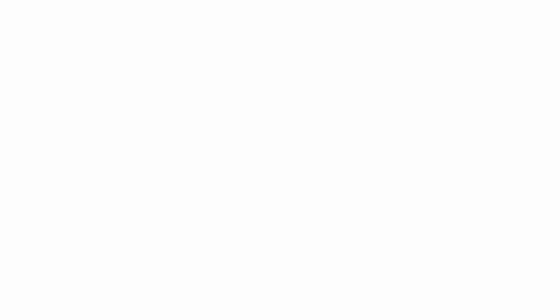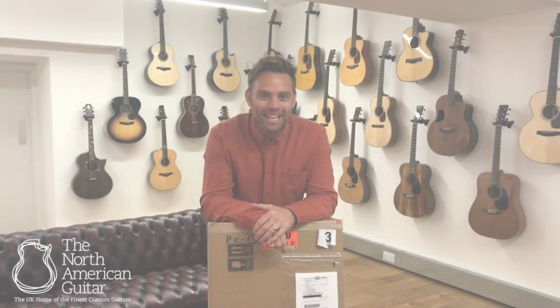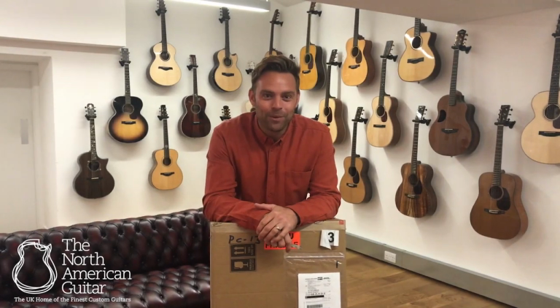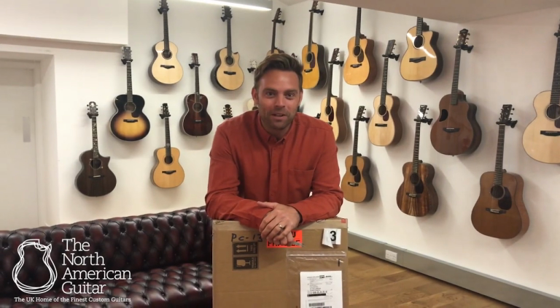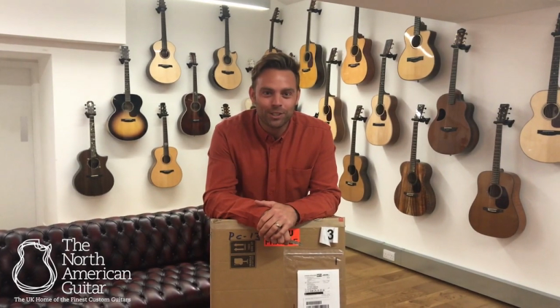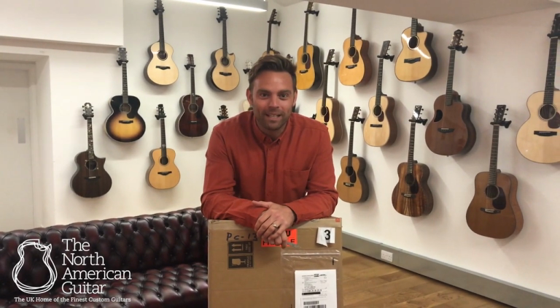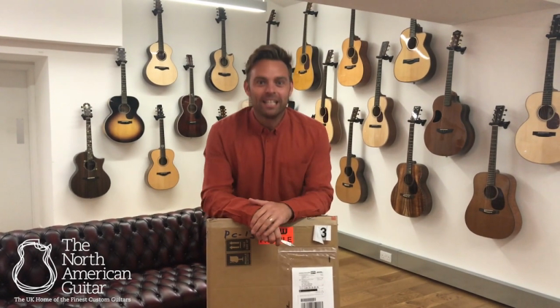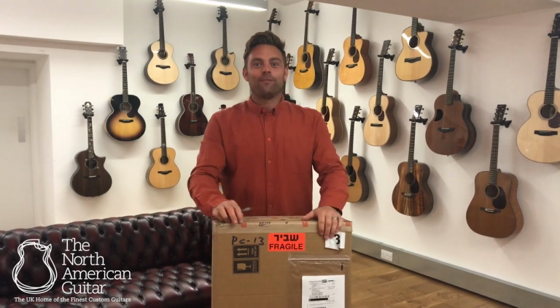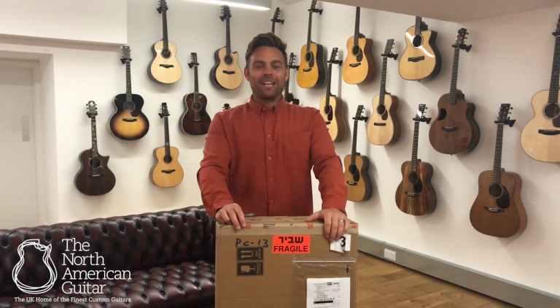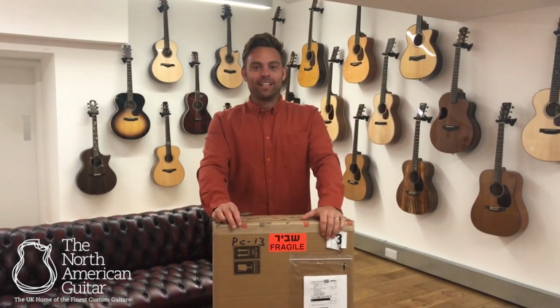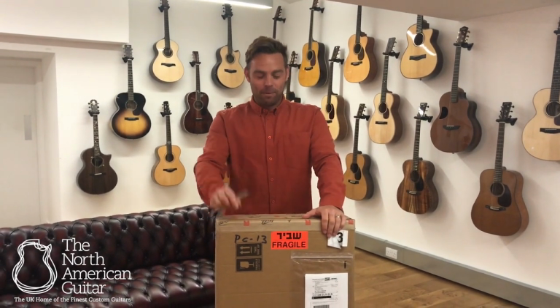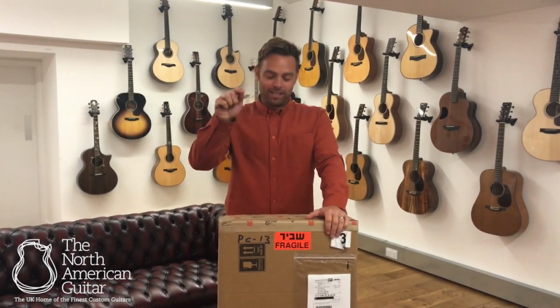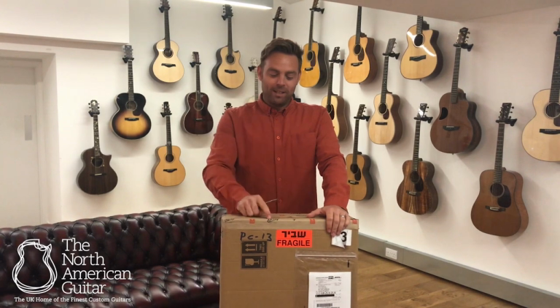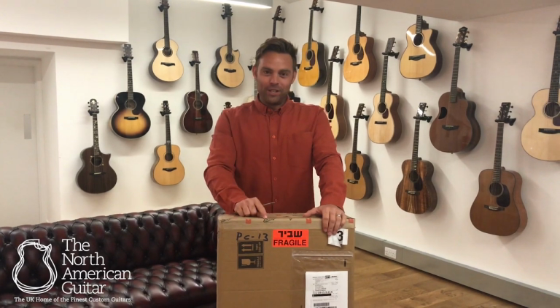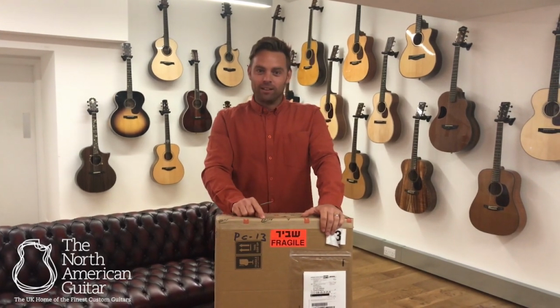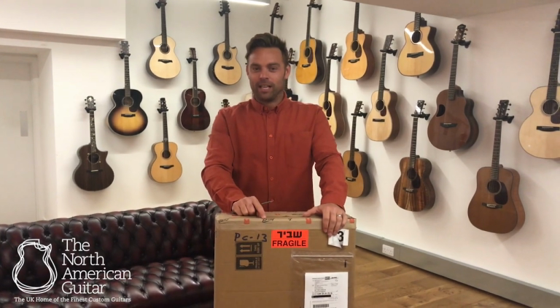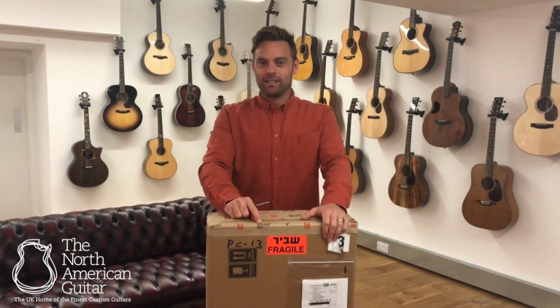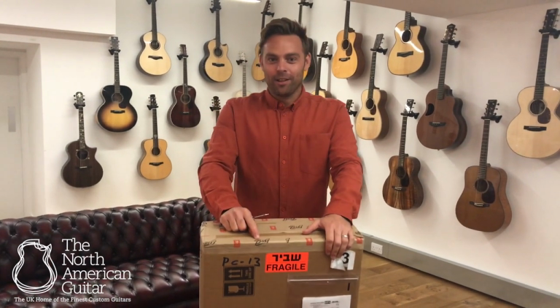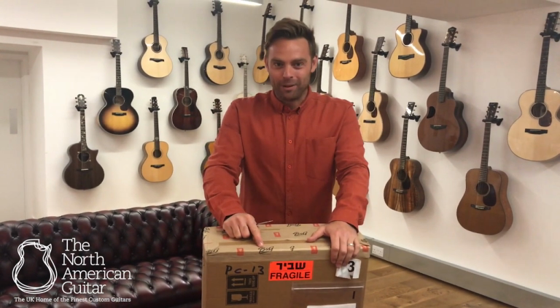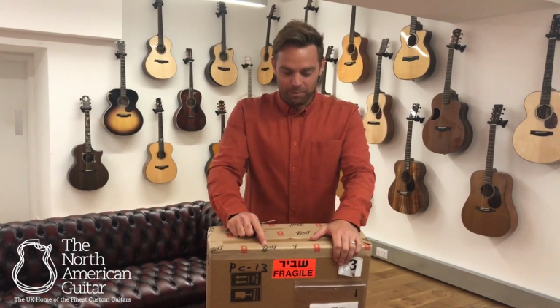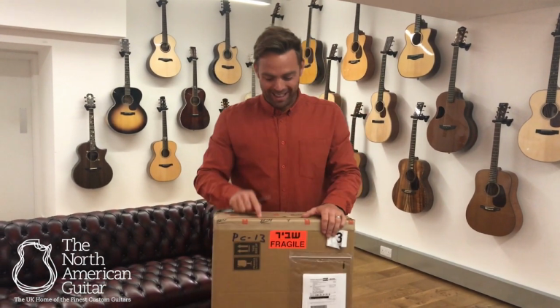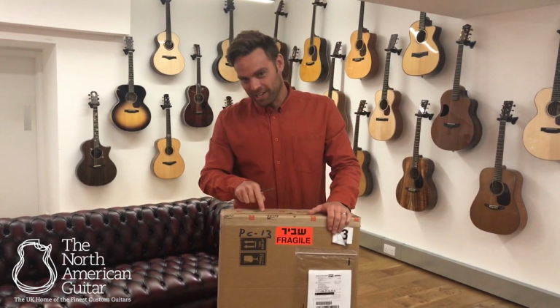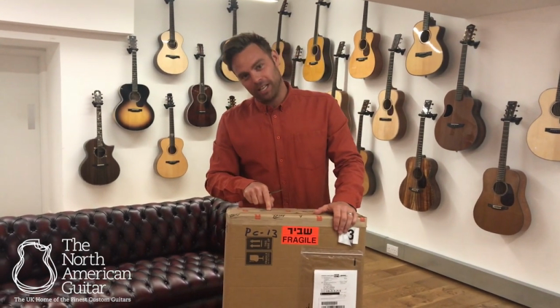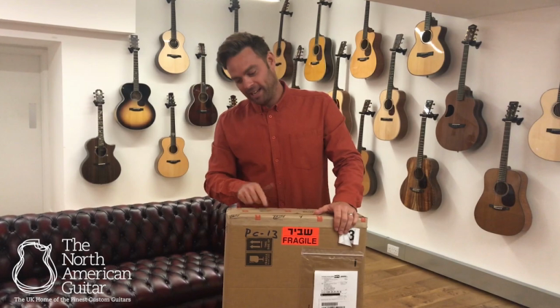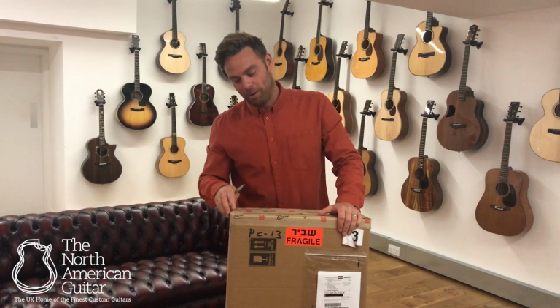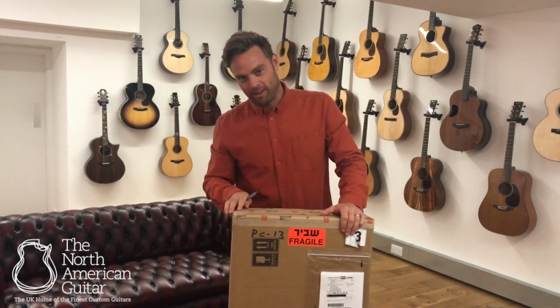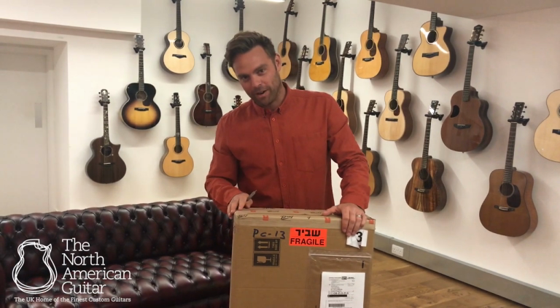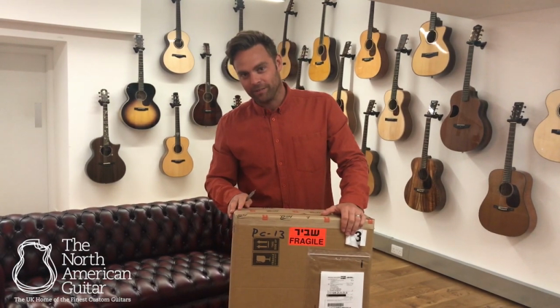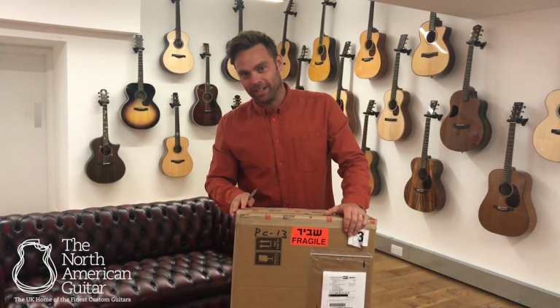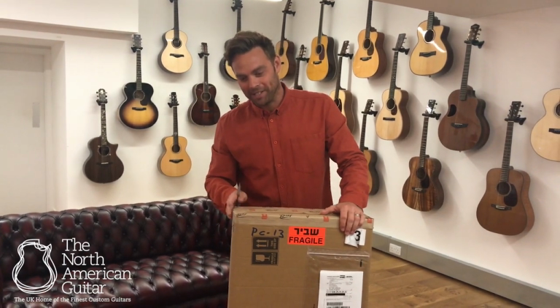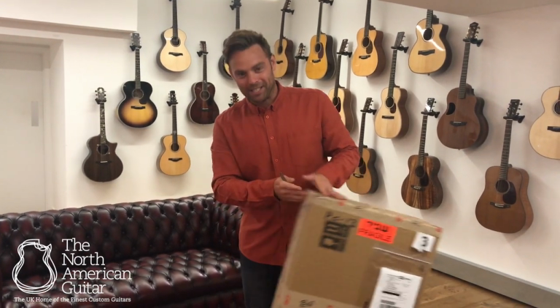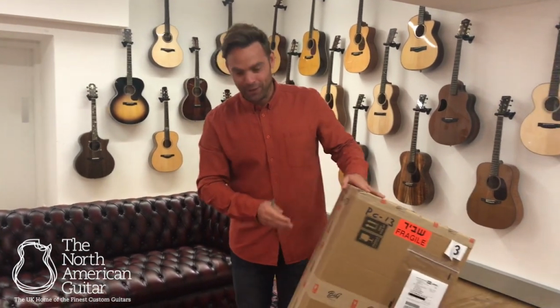Hi, Ben here at the North American Guitar Show in London. It's a very rainy day in London but B&G Guitars have just sent us three instruments. I think I know what's in here and both Pete and I are very very excited. So let's have a look.